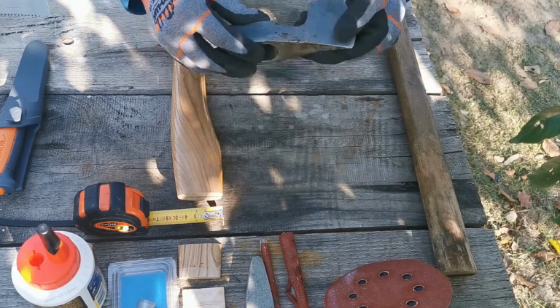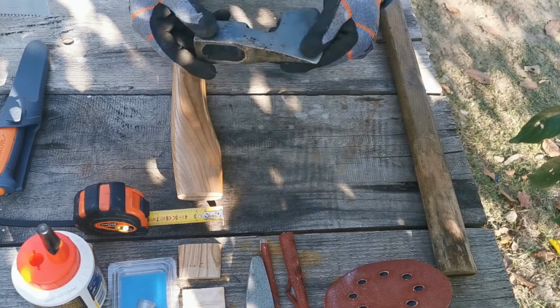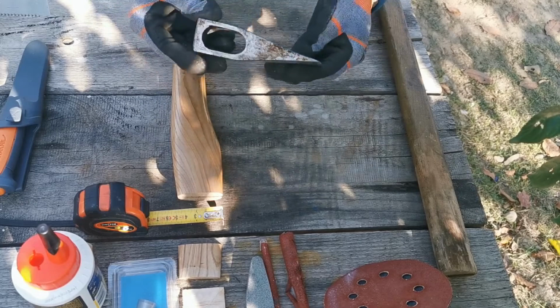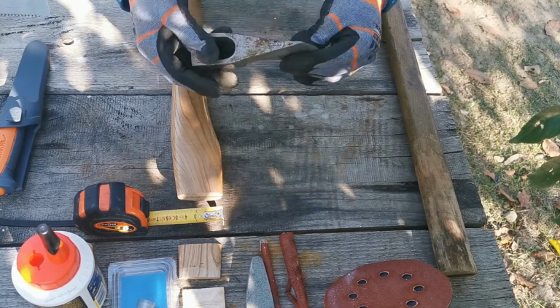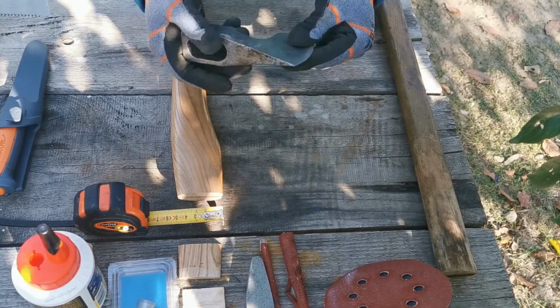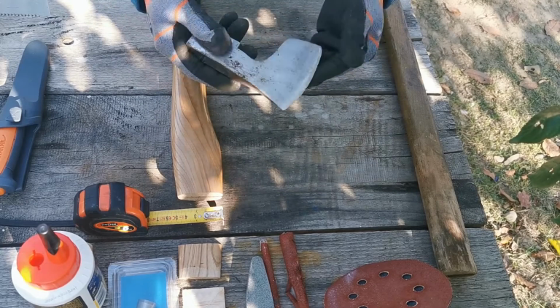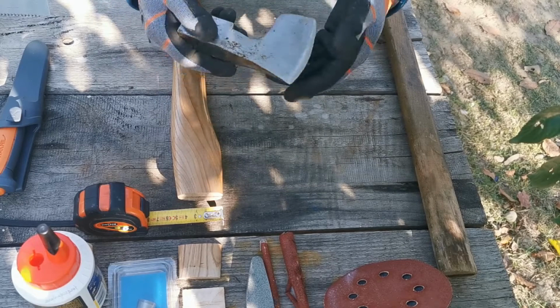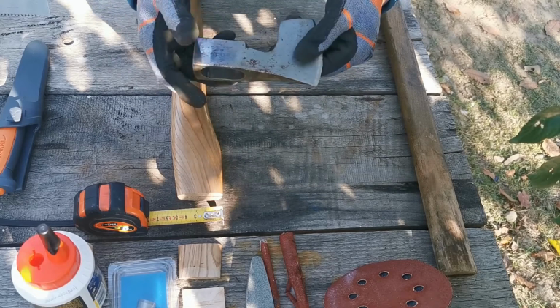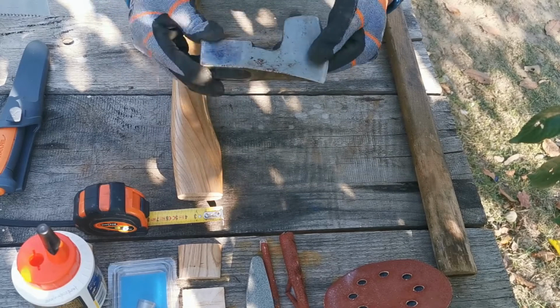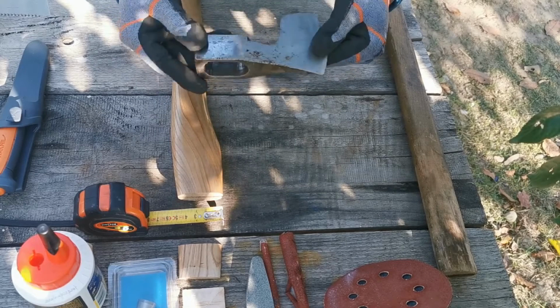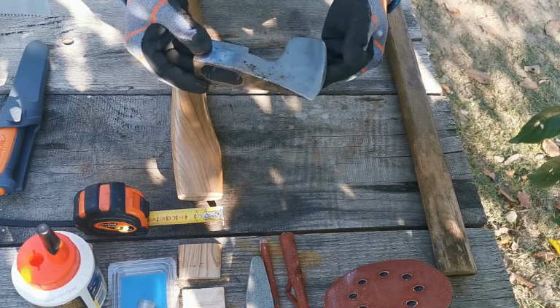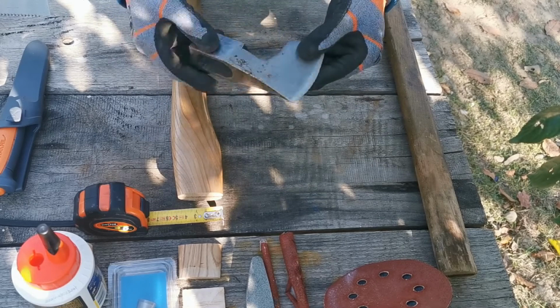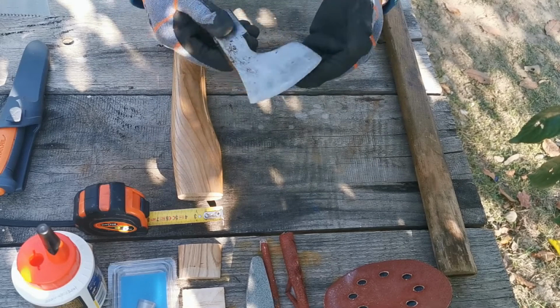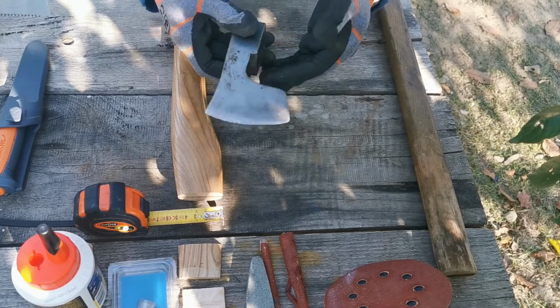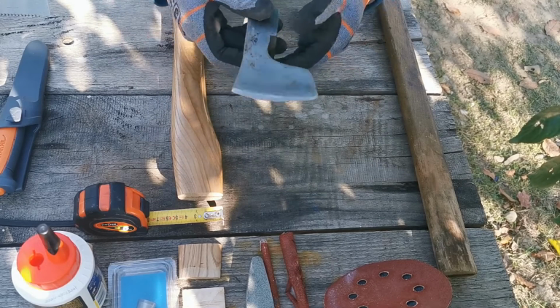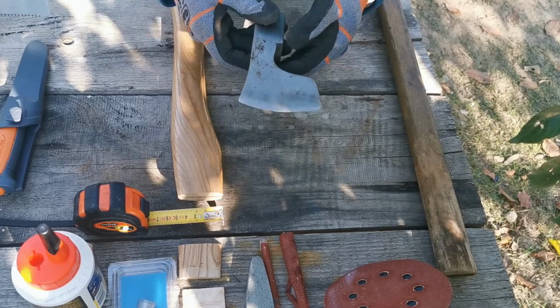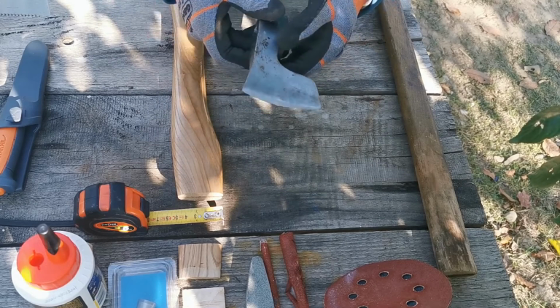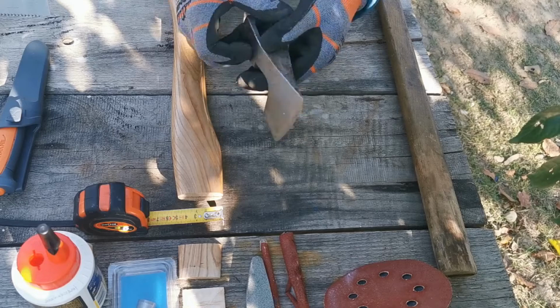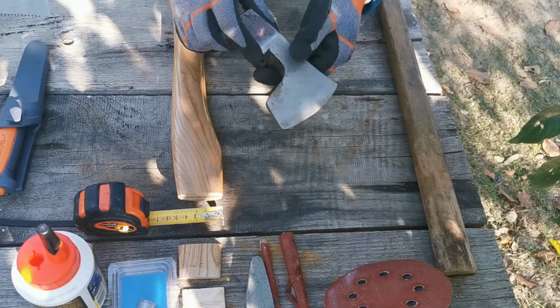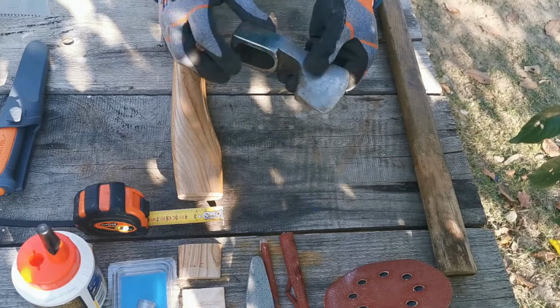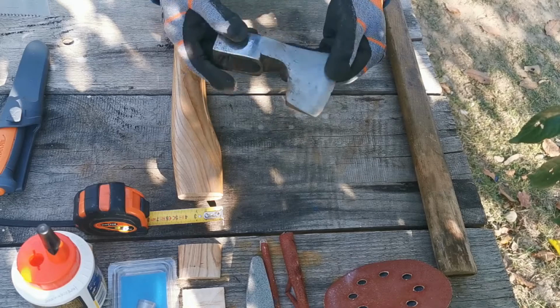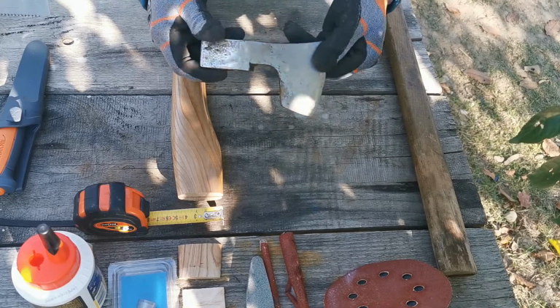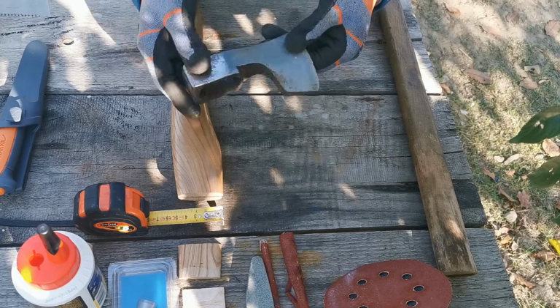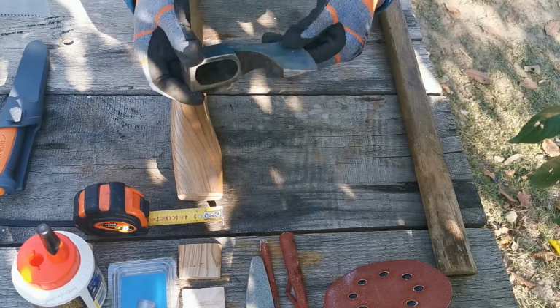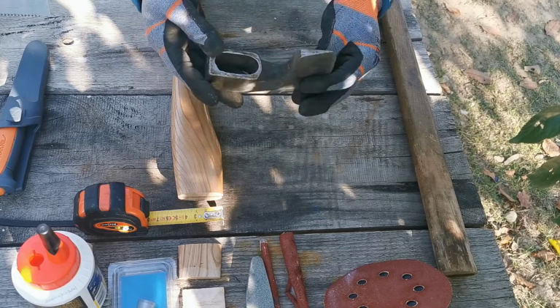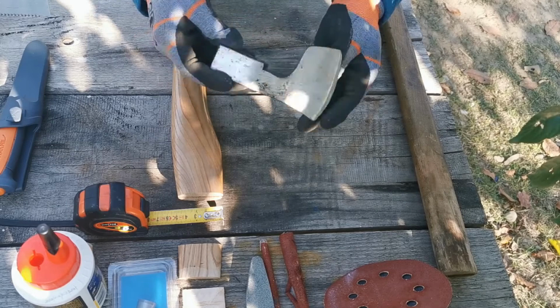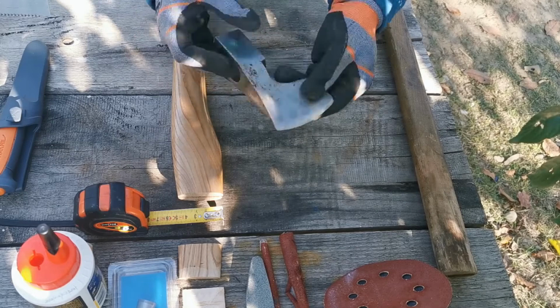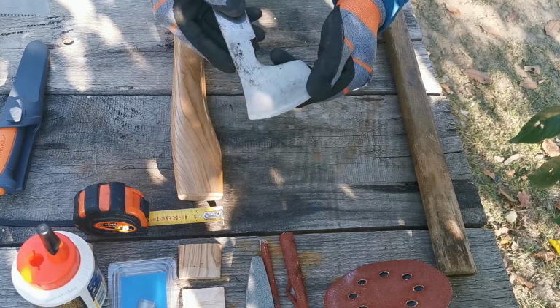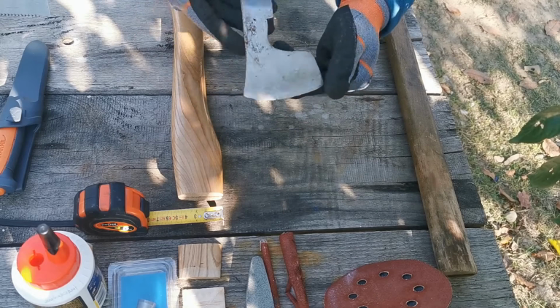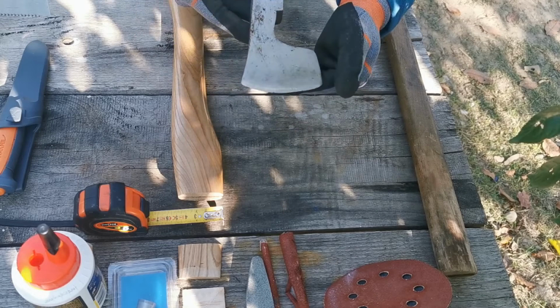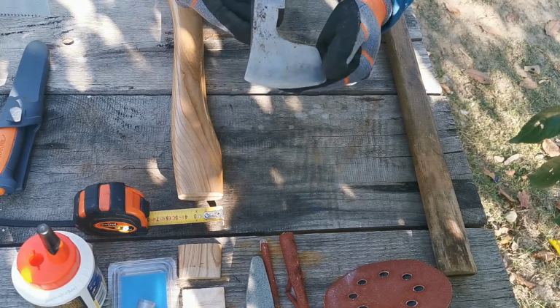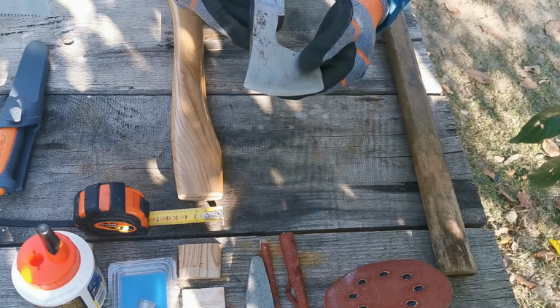Toporul, ca idee, este forjat manual. Este din inox — din oțel inox. Cred că se și vede.